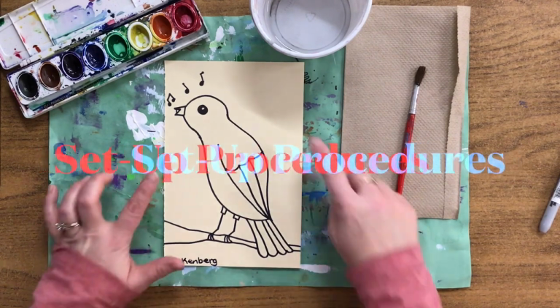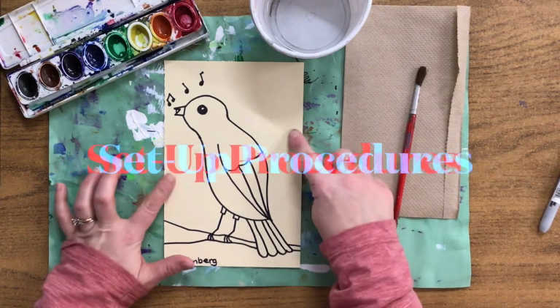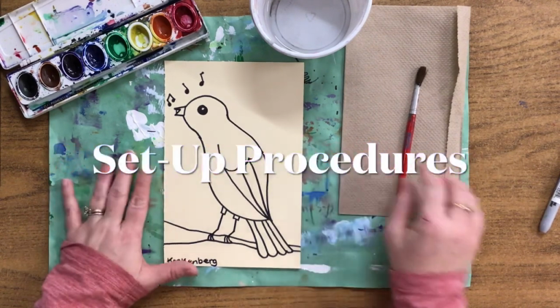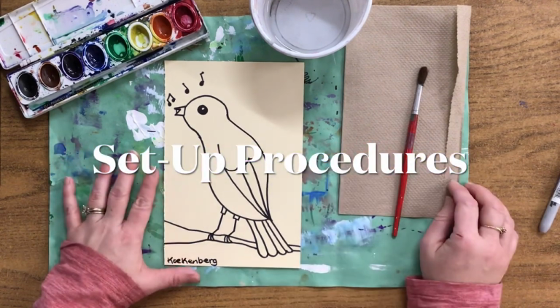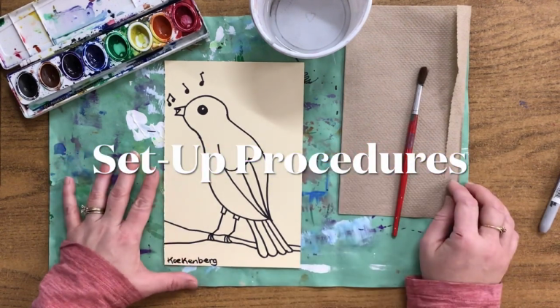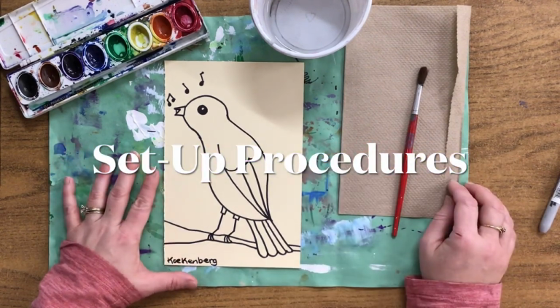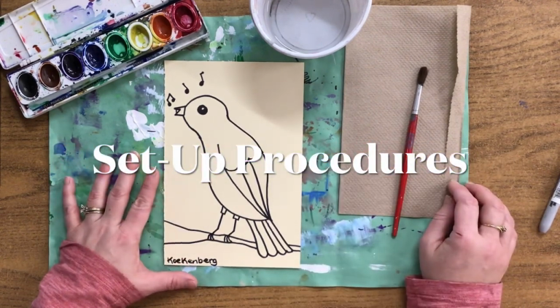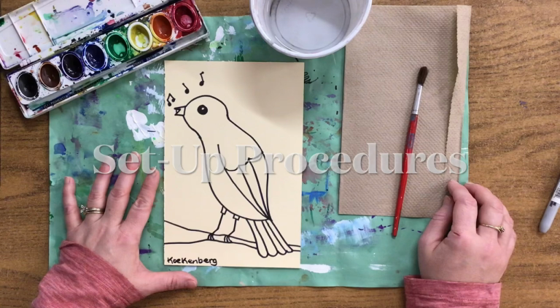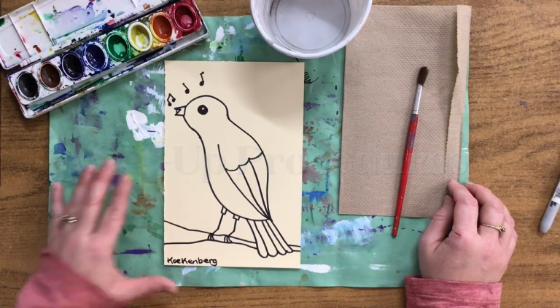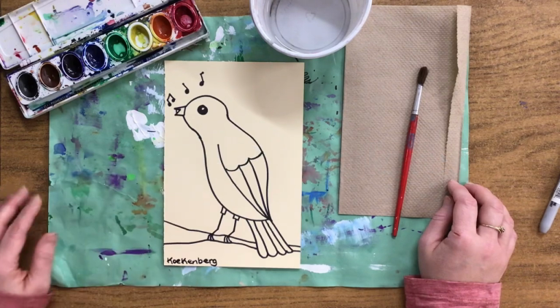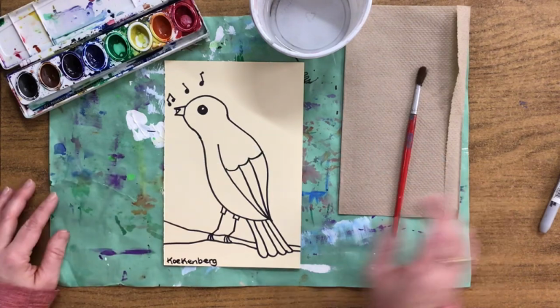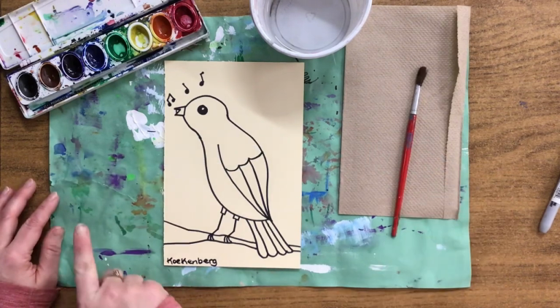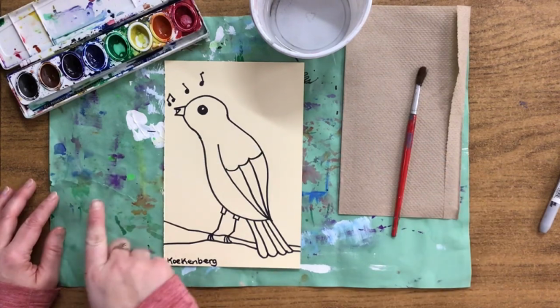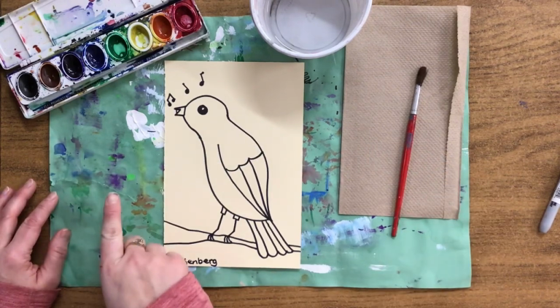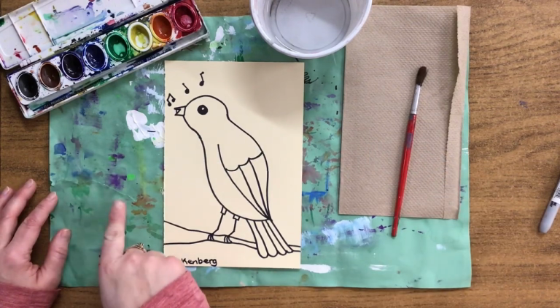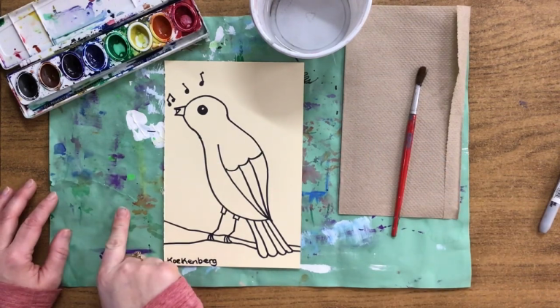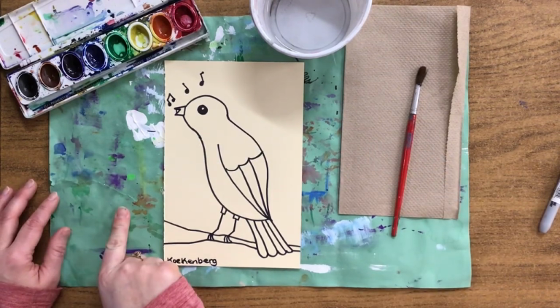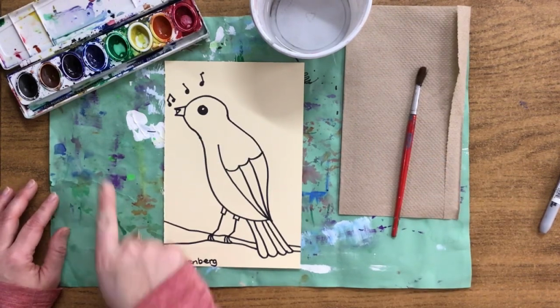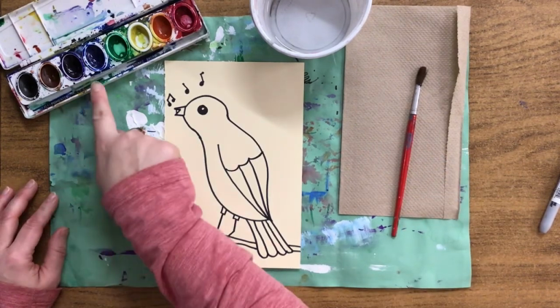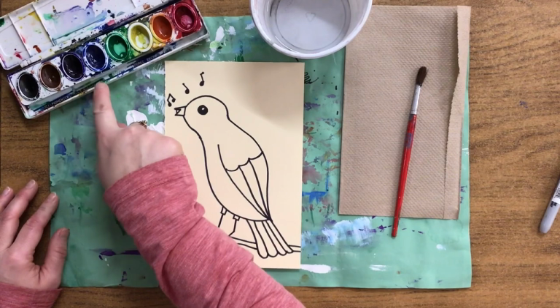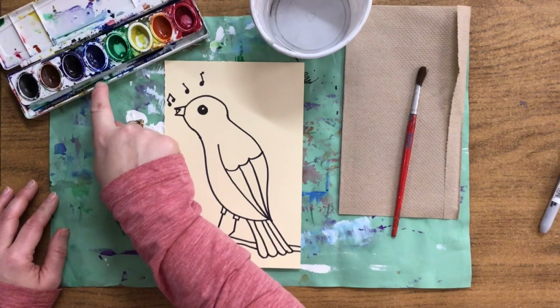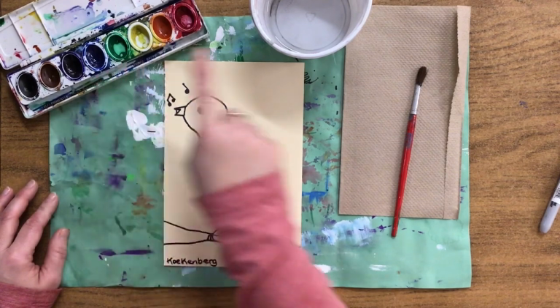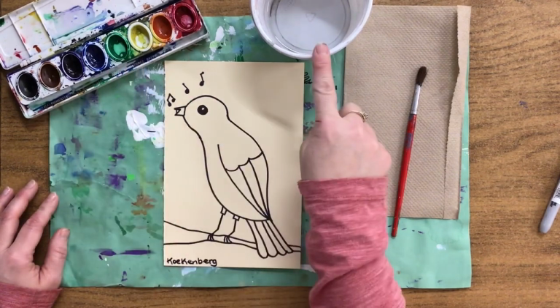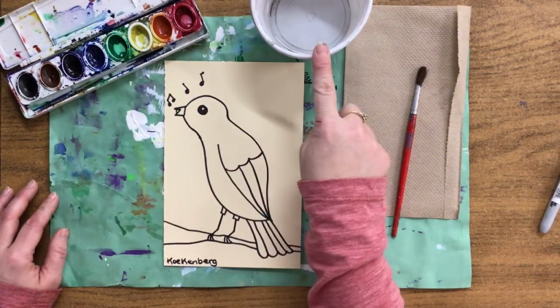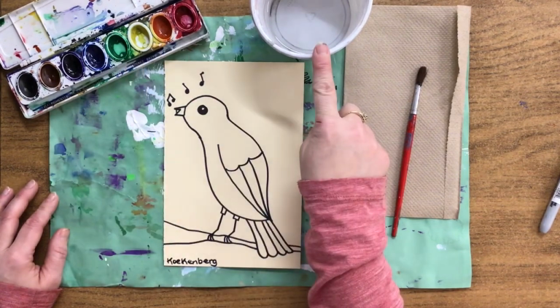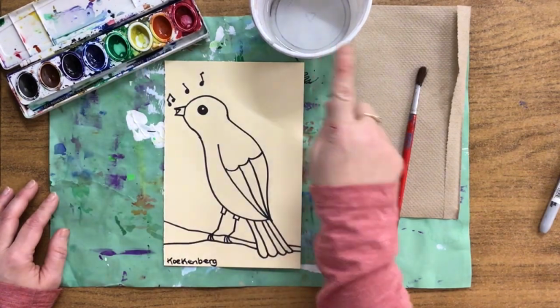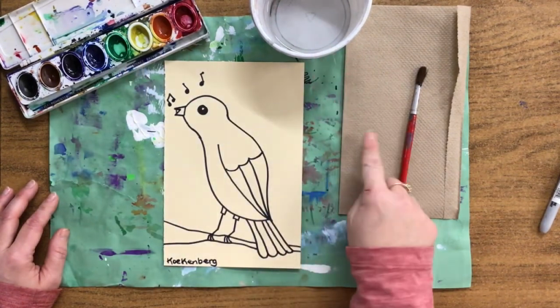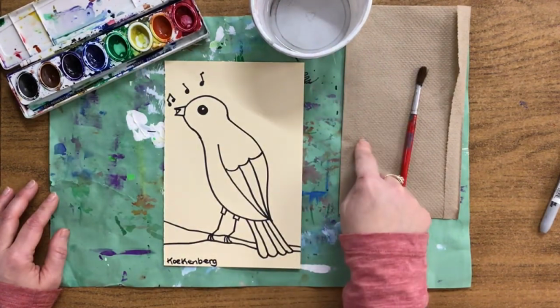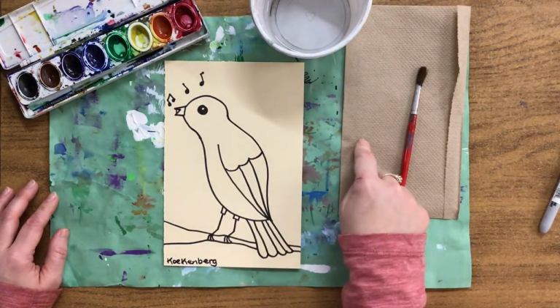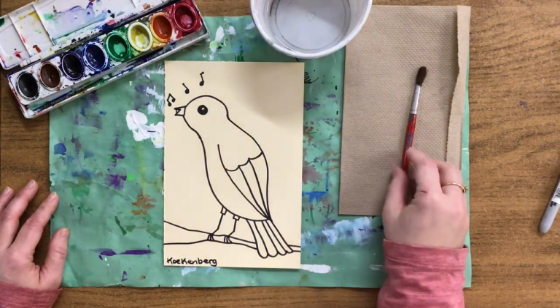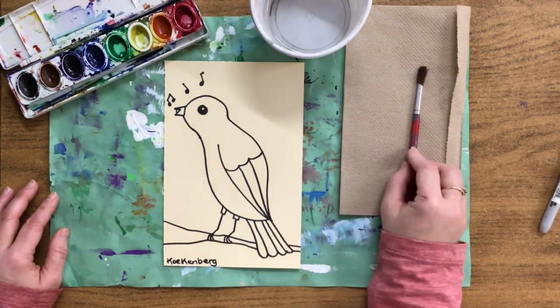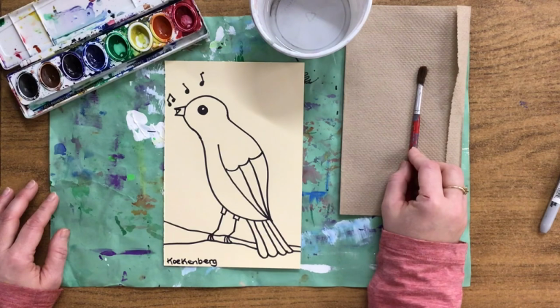The first part we're going to start with is the sky, but we need to set up. Notice I have a painting paper, paint set, little bowl of water, napkin, and a paint brush.